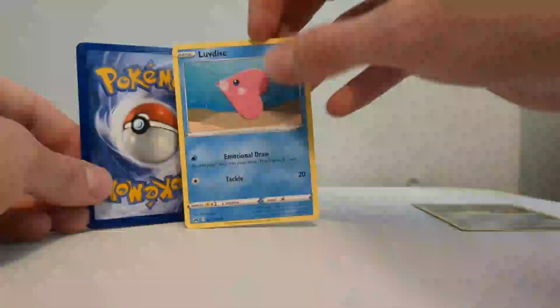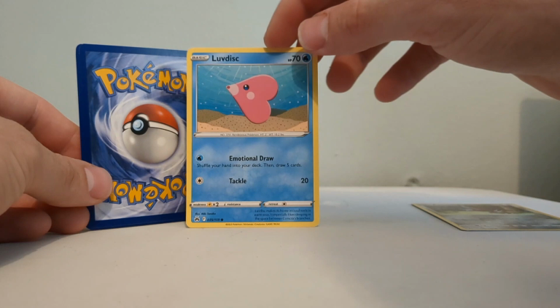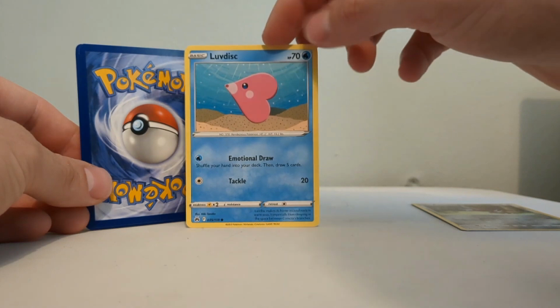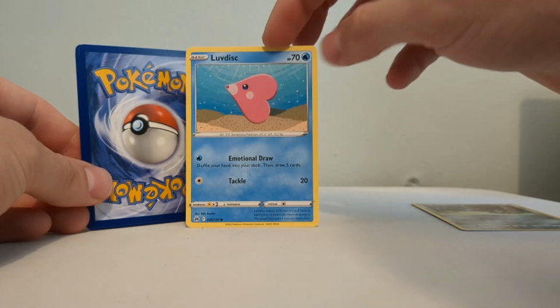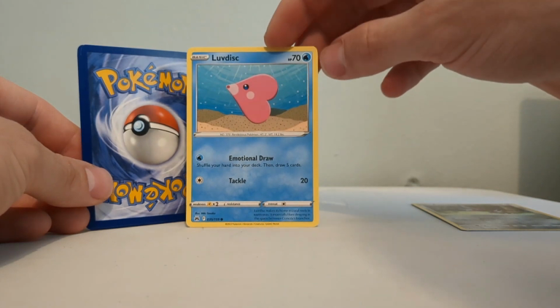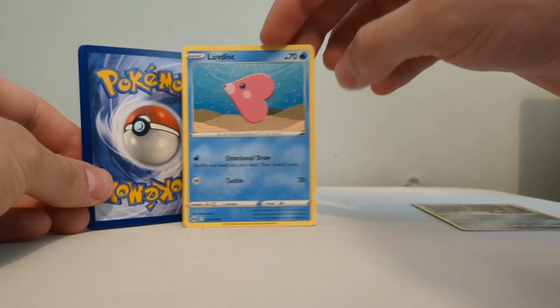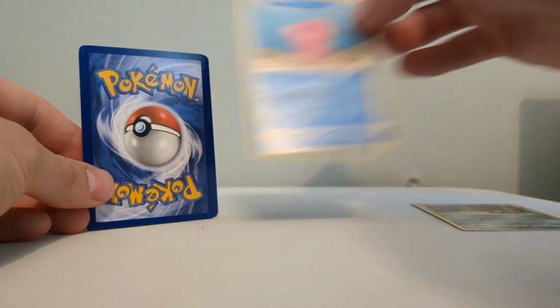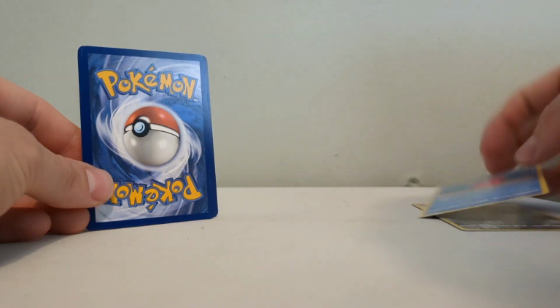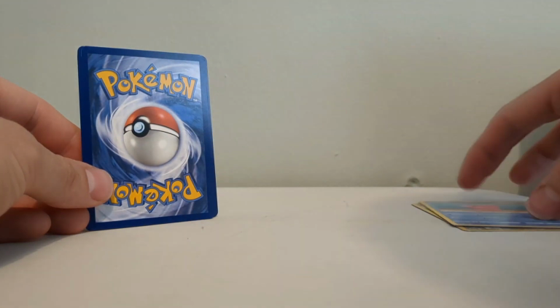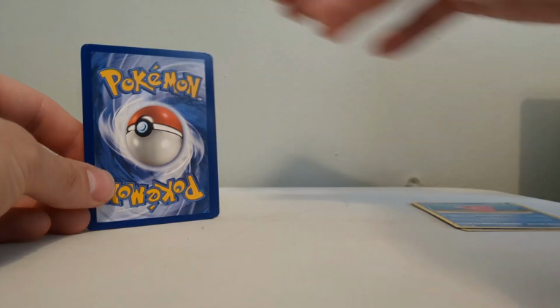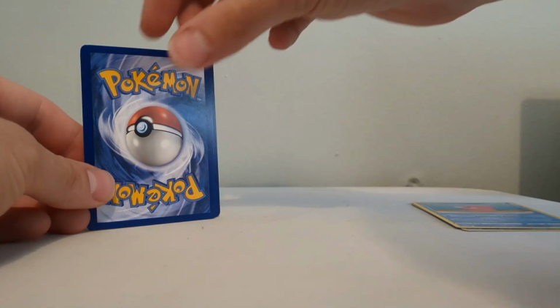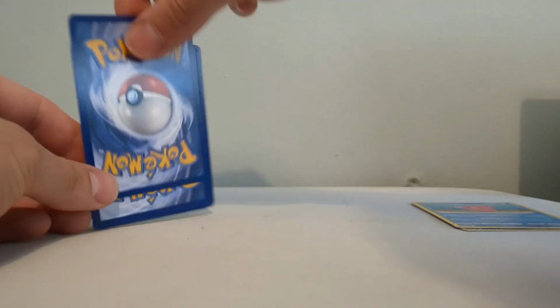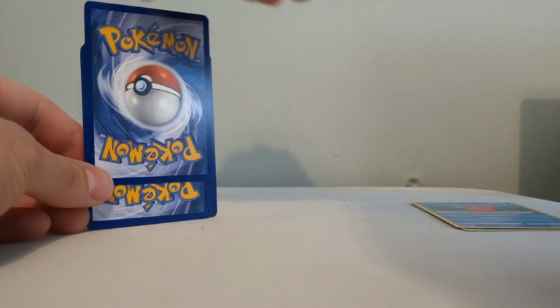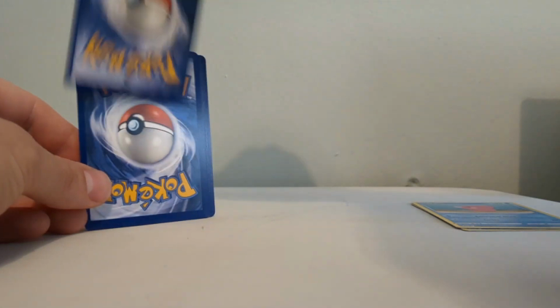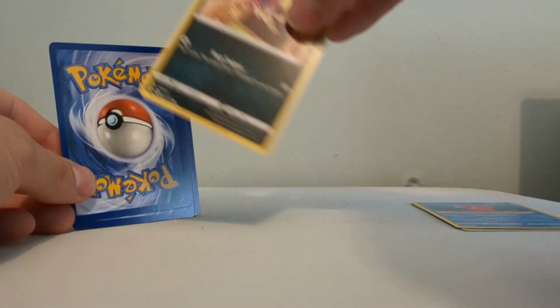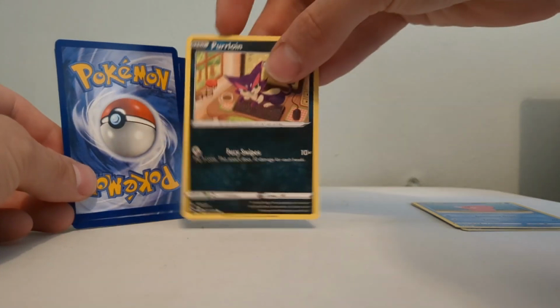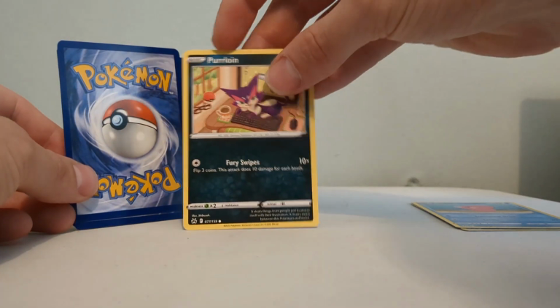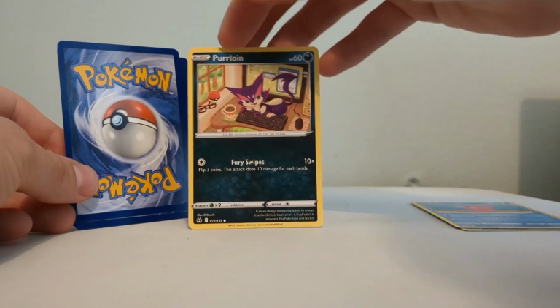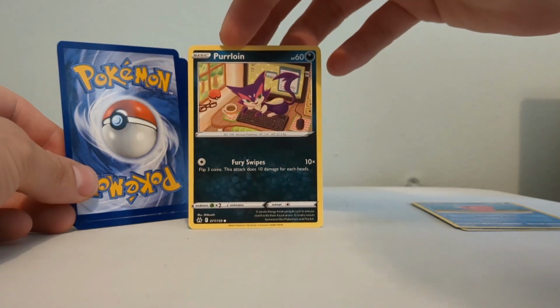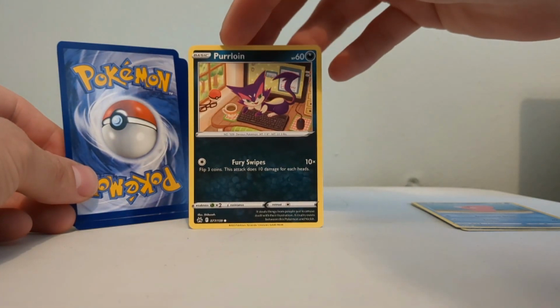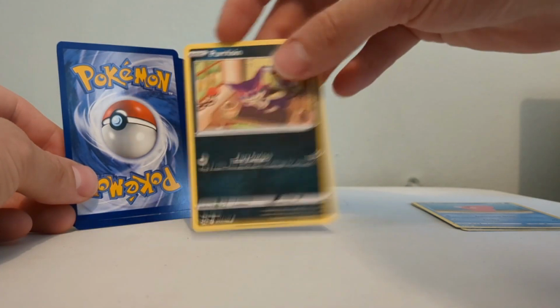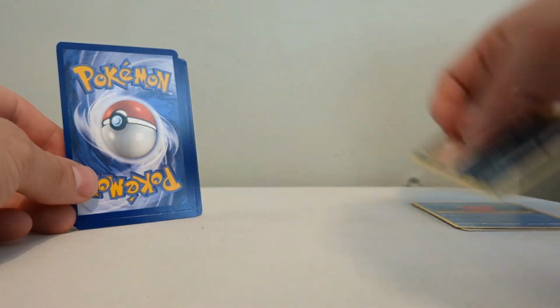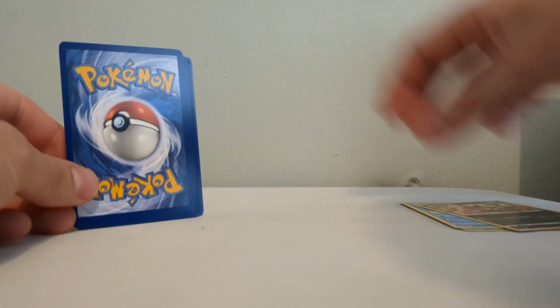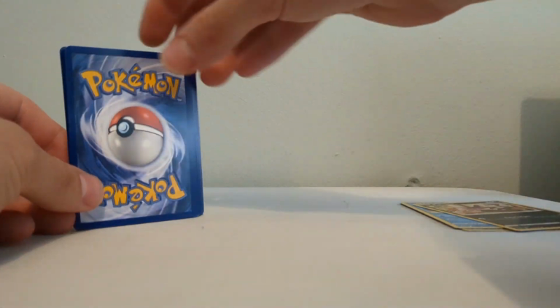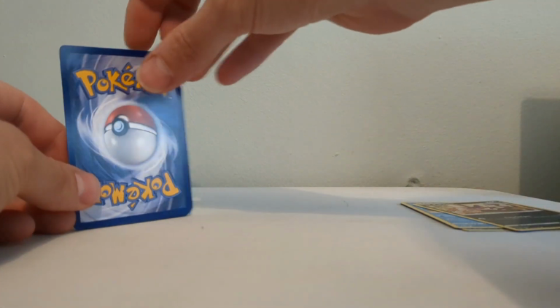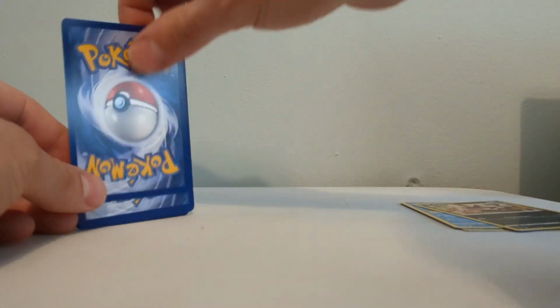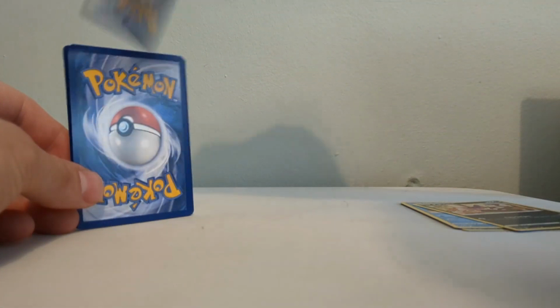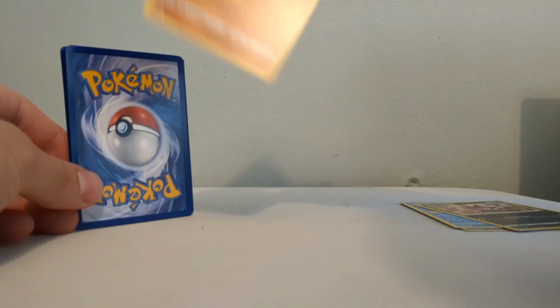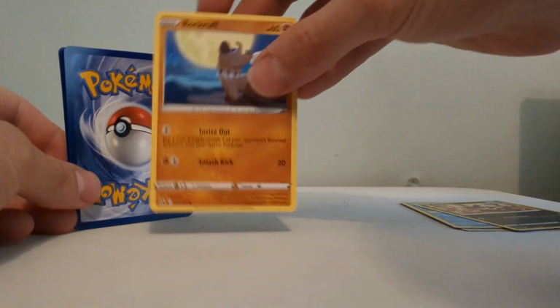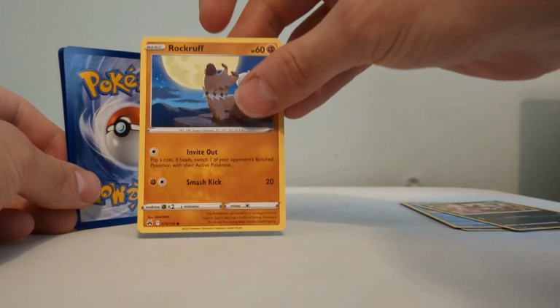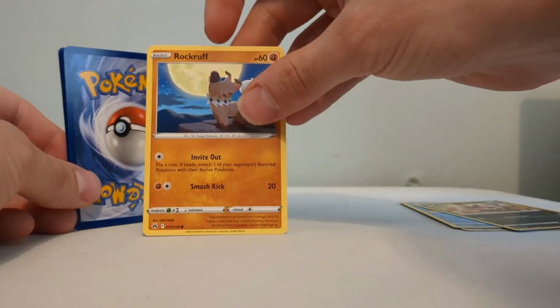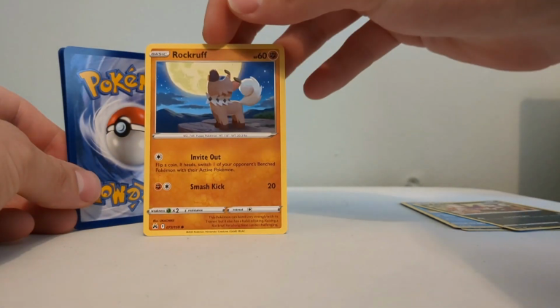Luvdisc has literally got to be the sweetest Pokemon - it's literally a love heart, a fishy love heart essentially. I think that should have been what they called it, a fishy love heart, but I don't design the names of the Pokemon, so there you go.